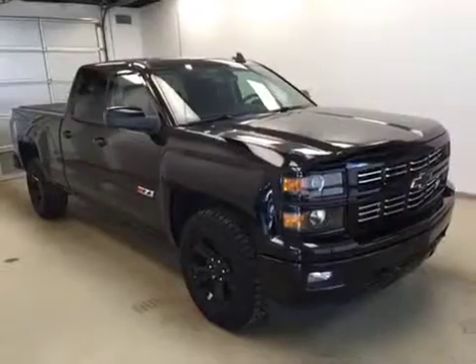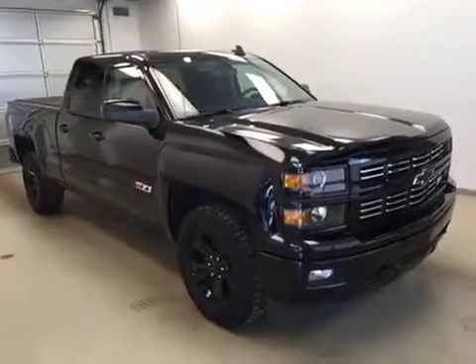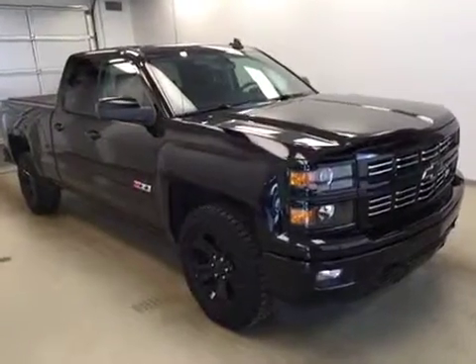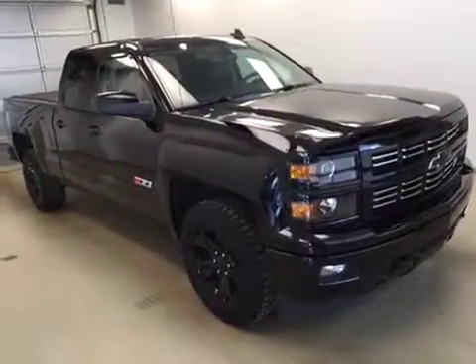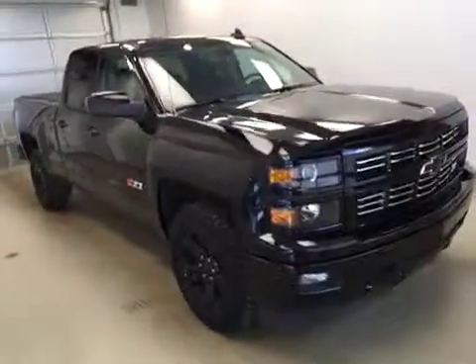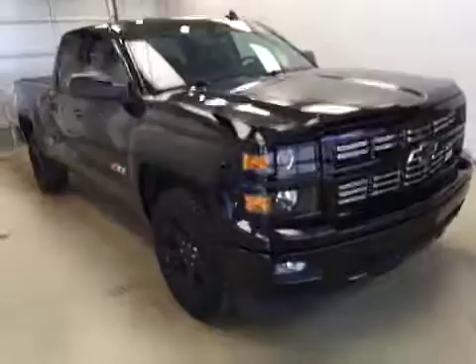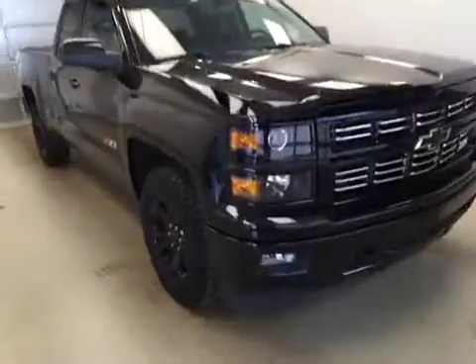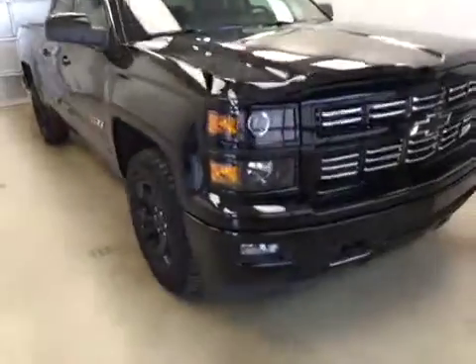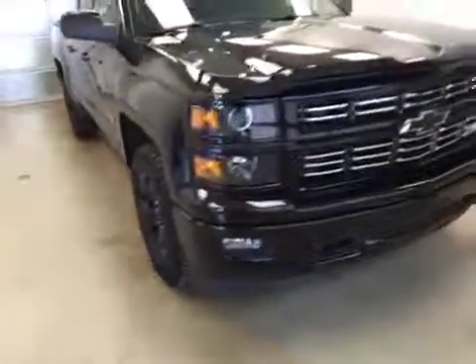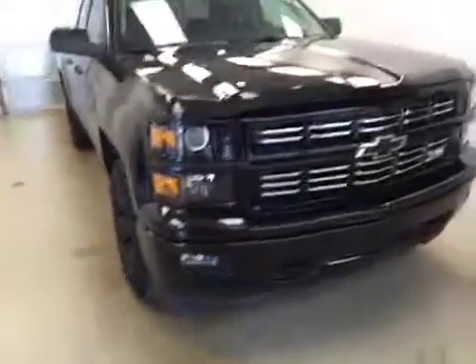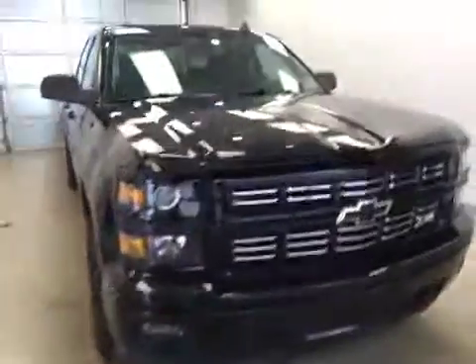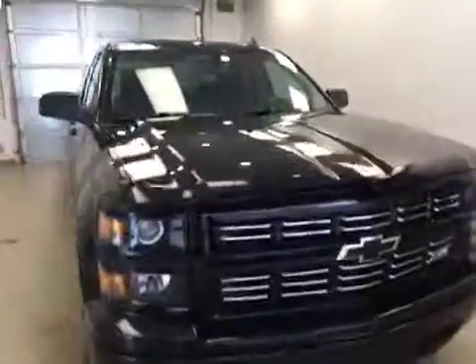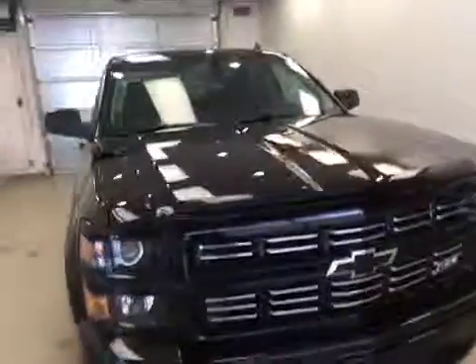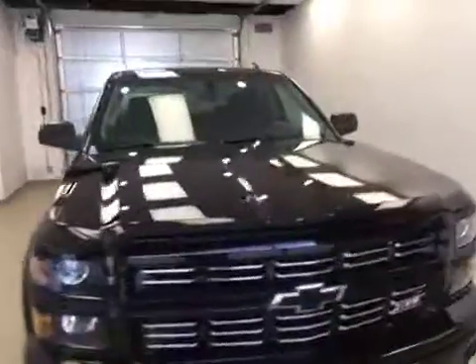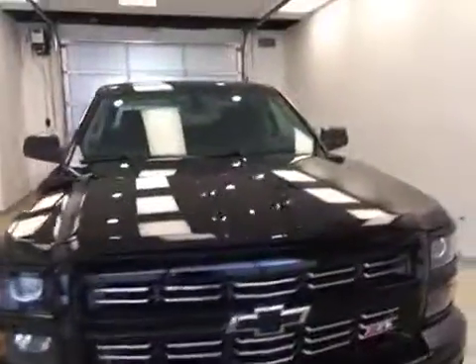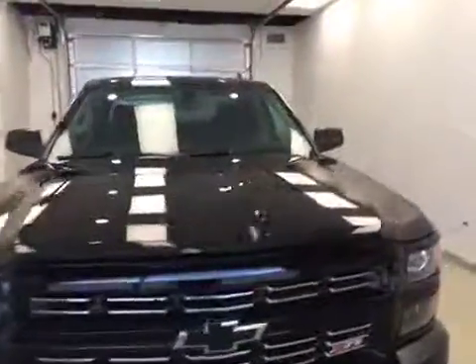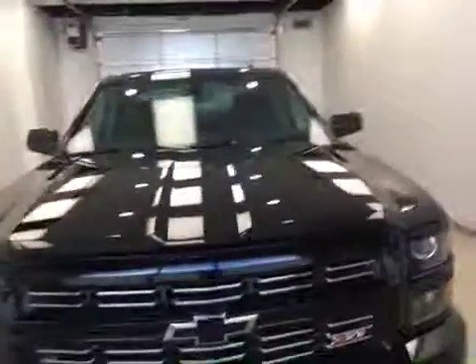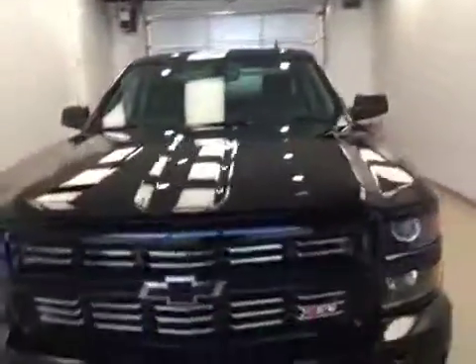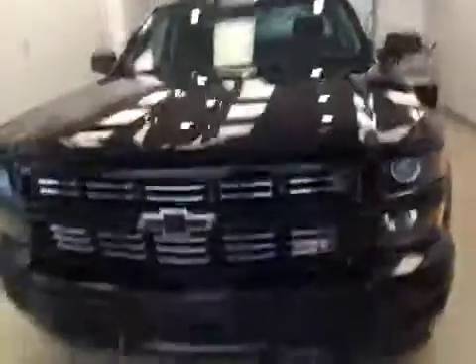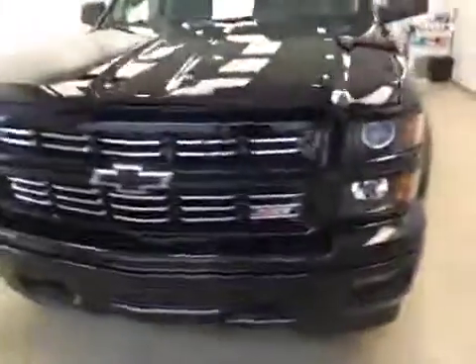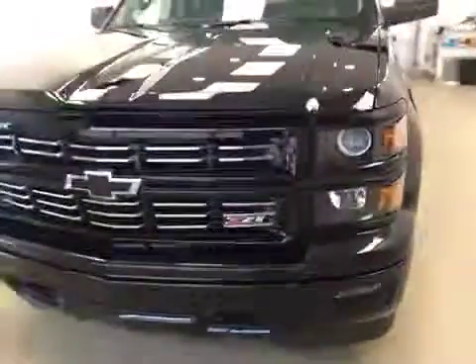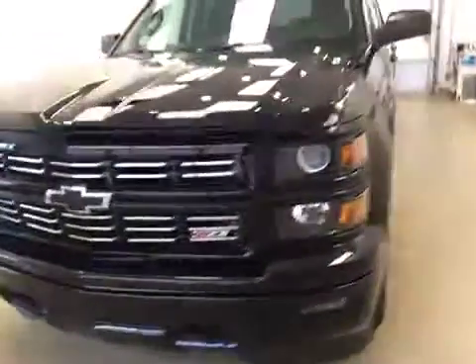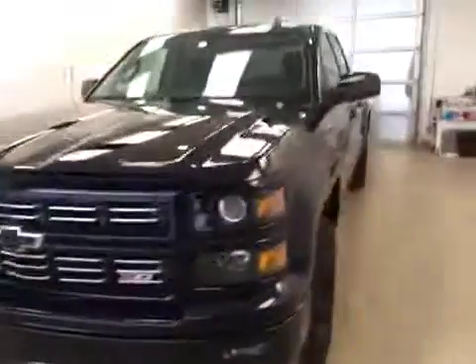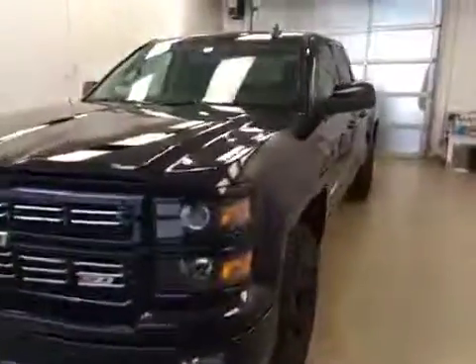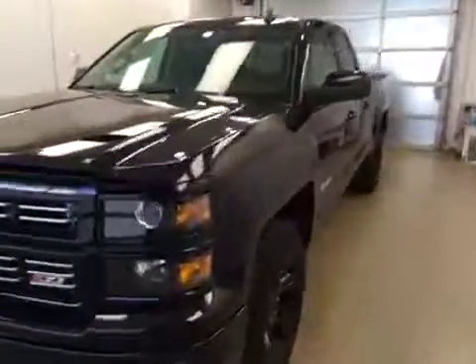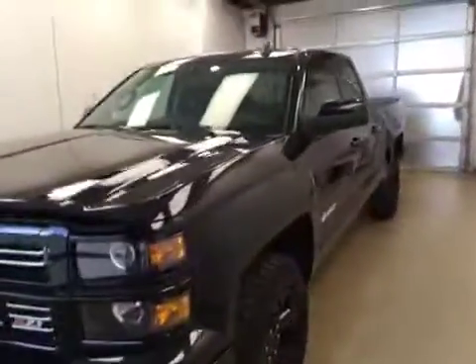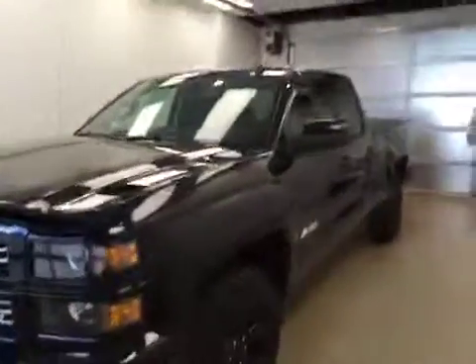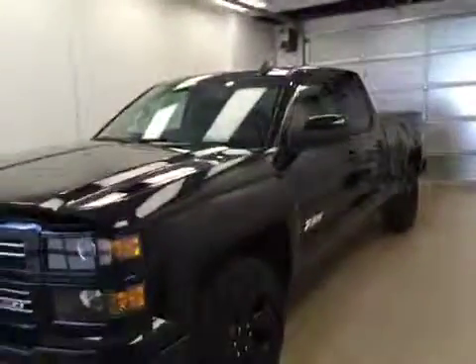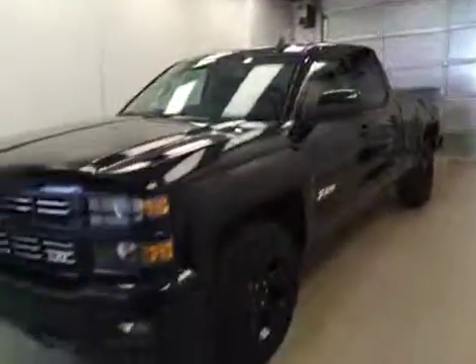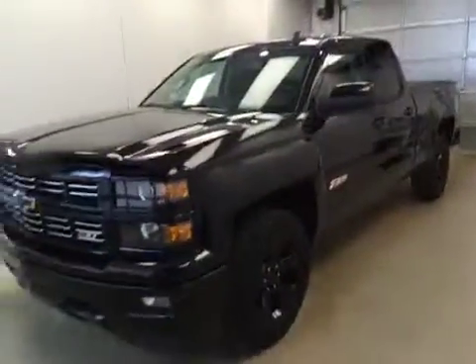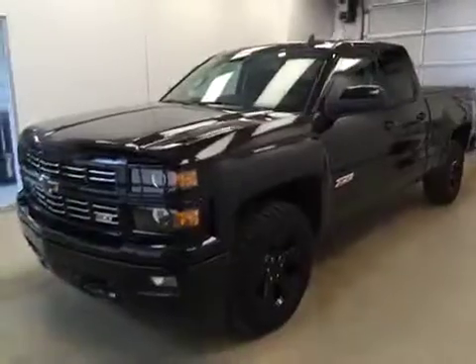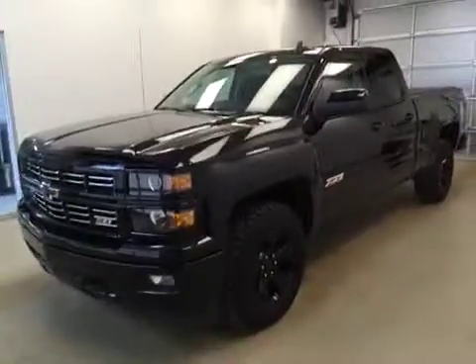Once again, stock number 168482. You have just checked out this 2015 Chevy 1500 double cab in black.